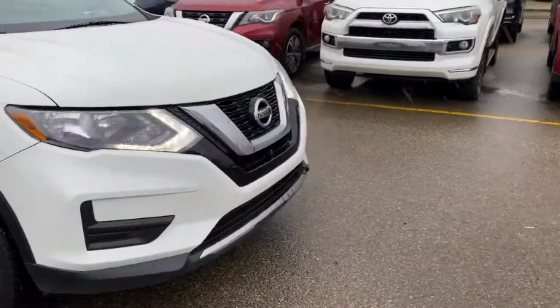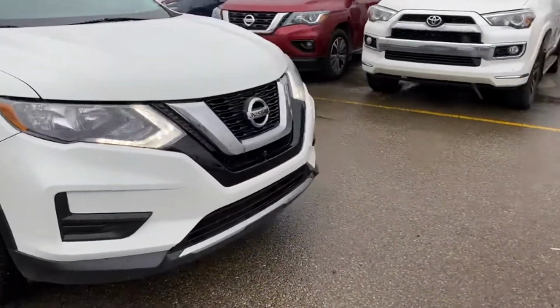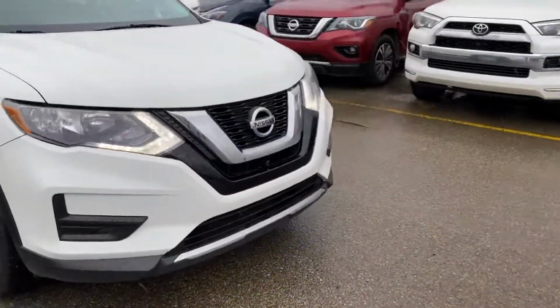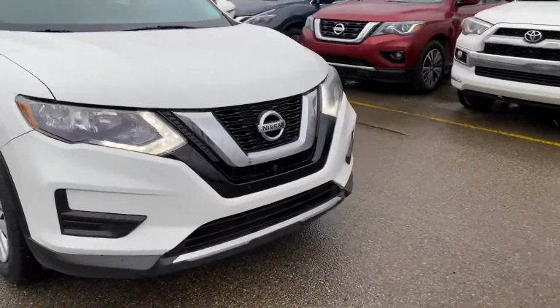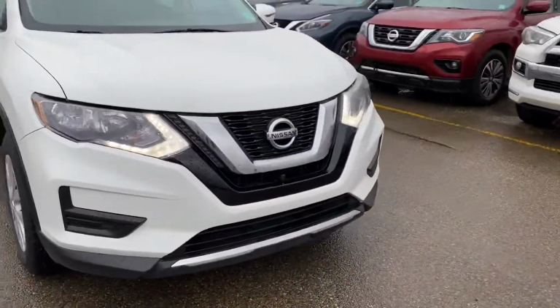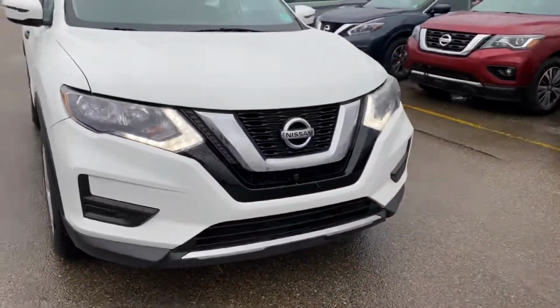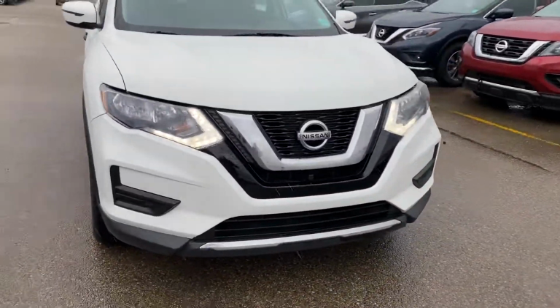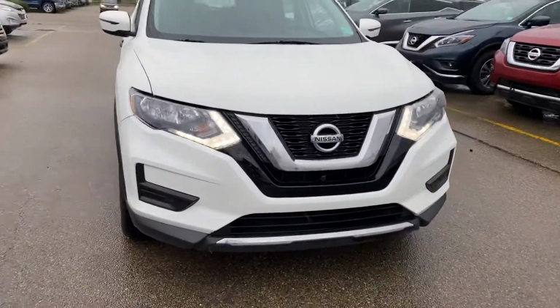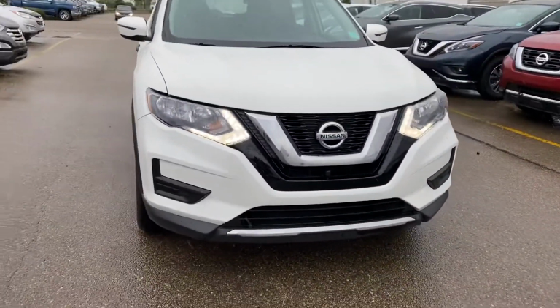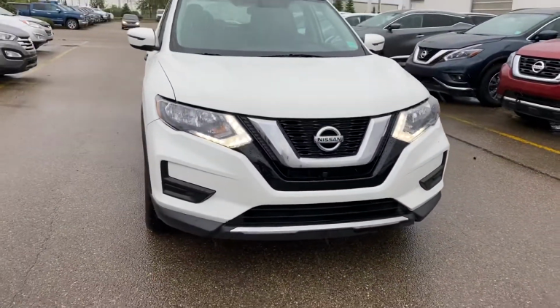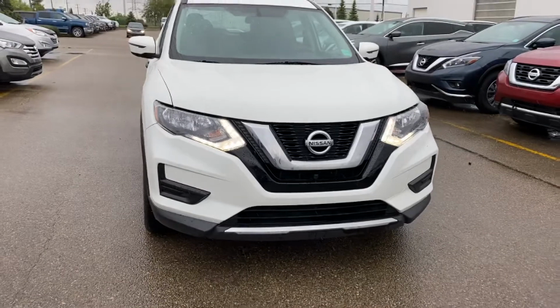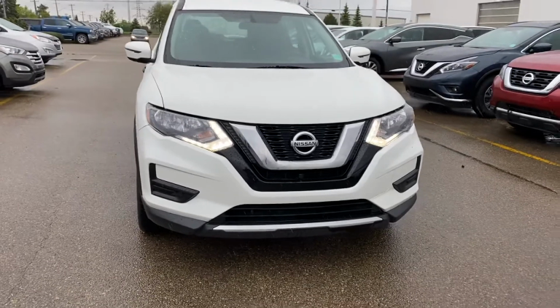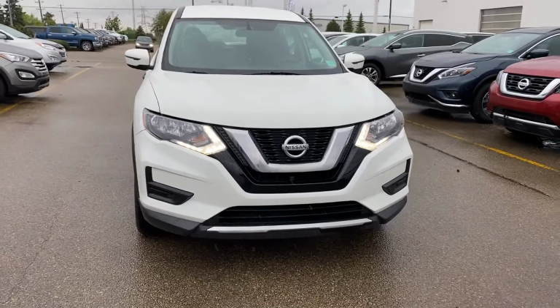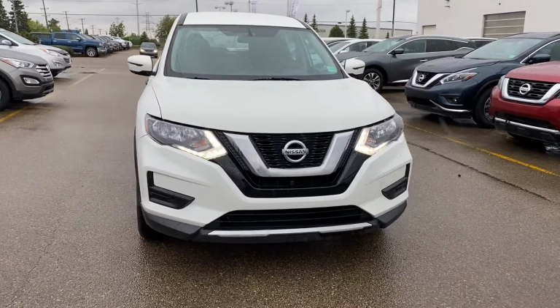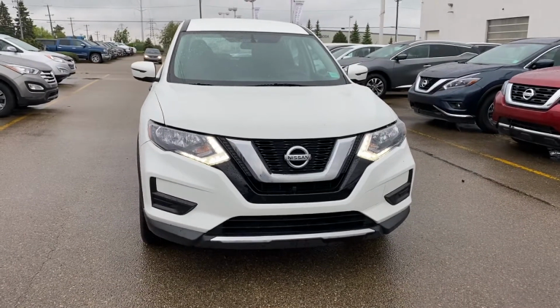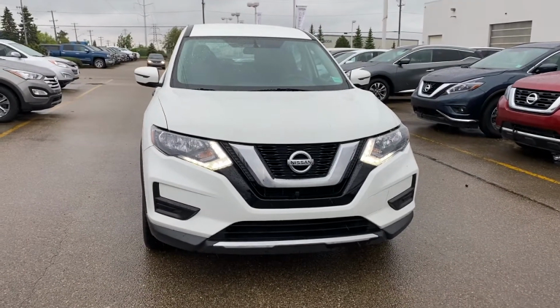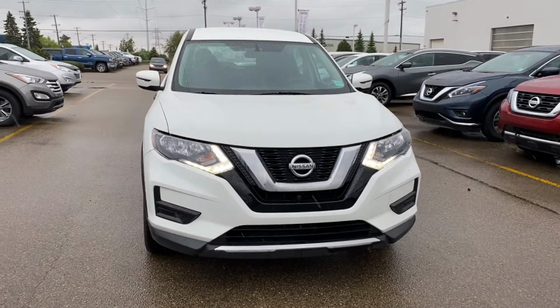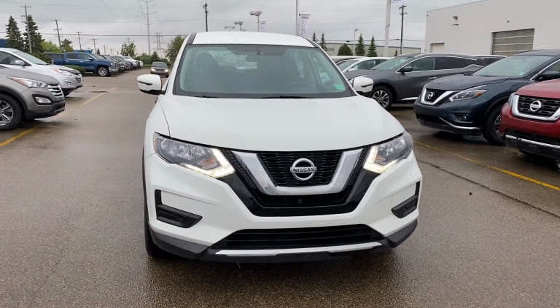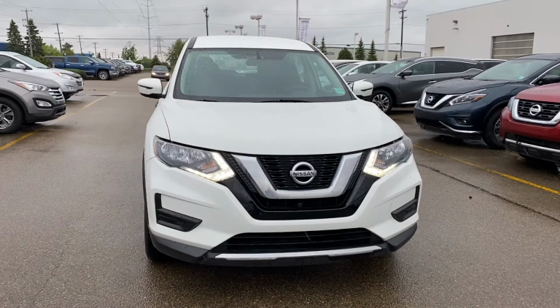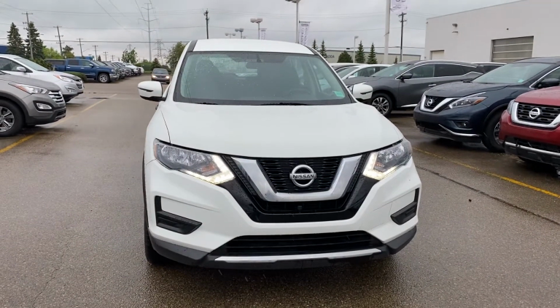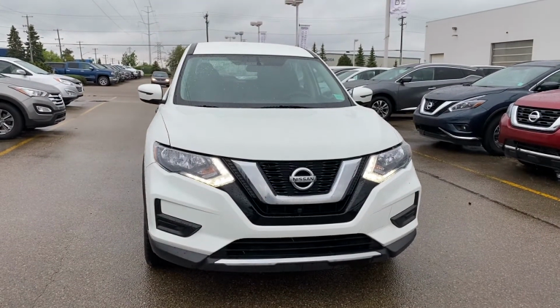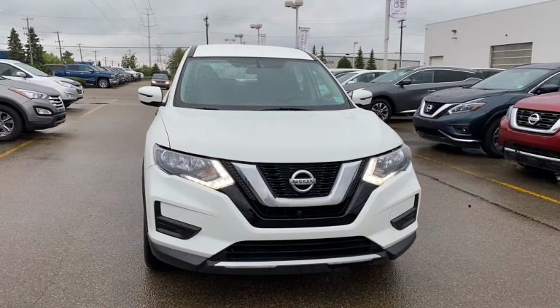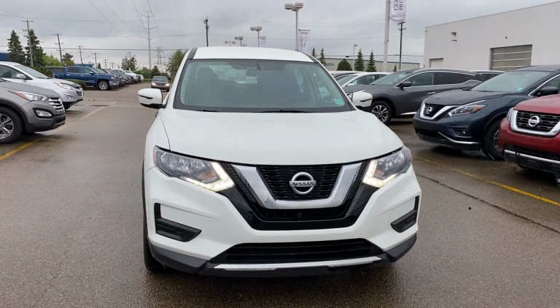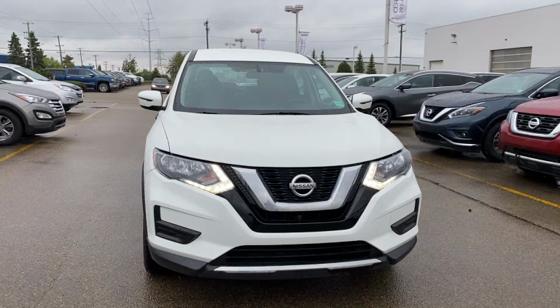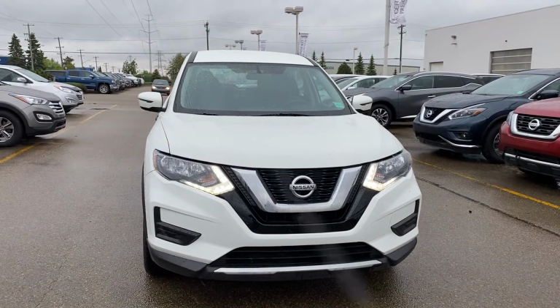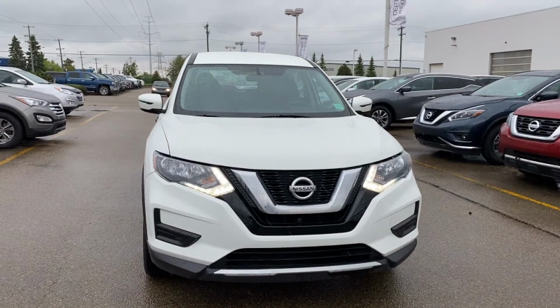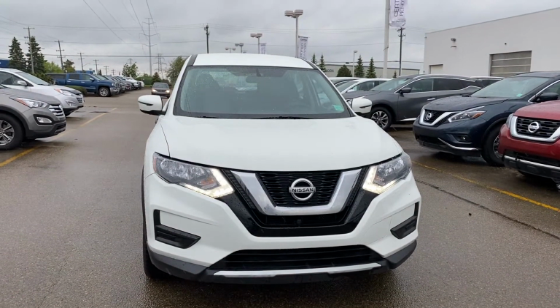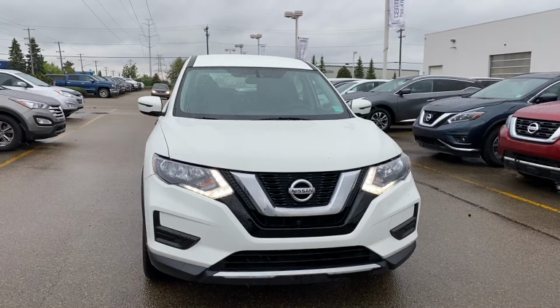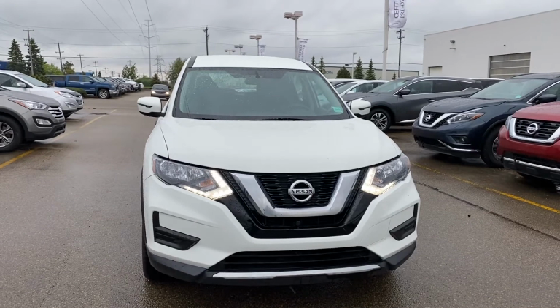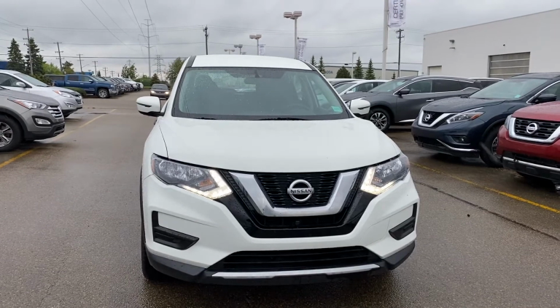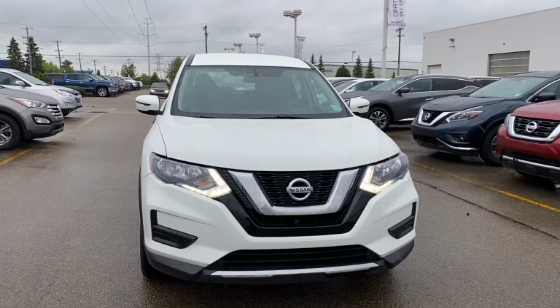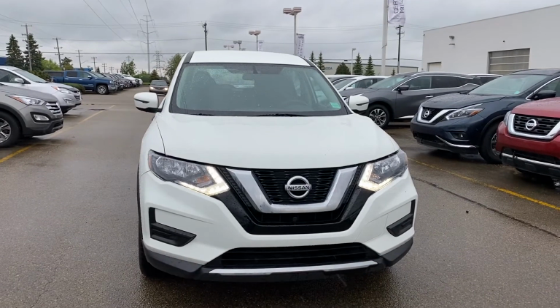If you have any questions, please feel free to give me a call at 780-435-4000. My name is Azzy Mazer from Capital GMC Buick in Edmonton. Thank you and have a great day.